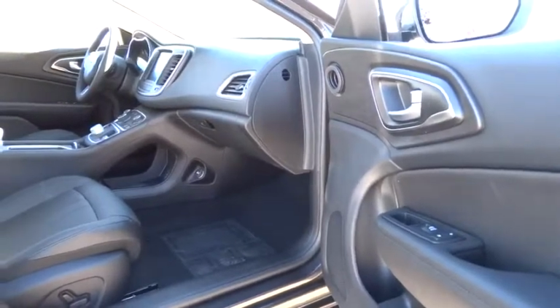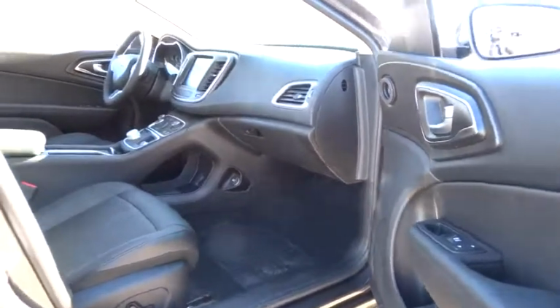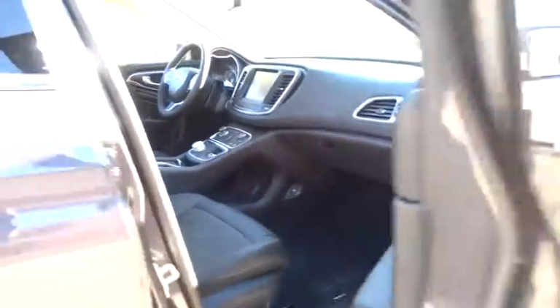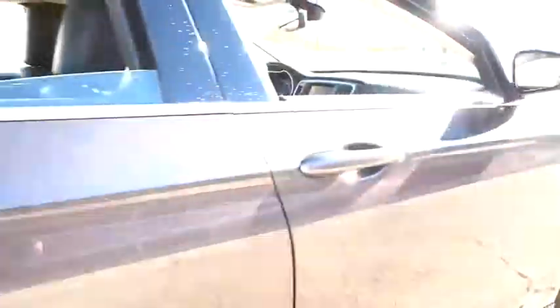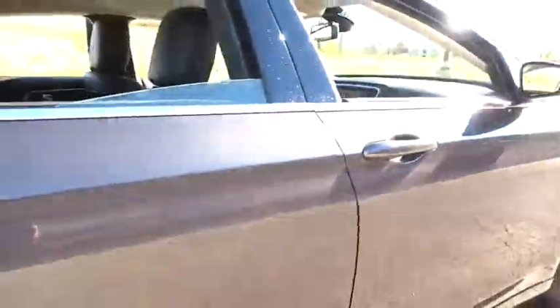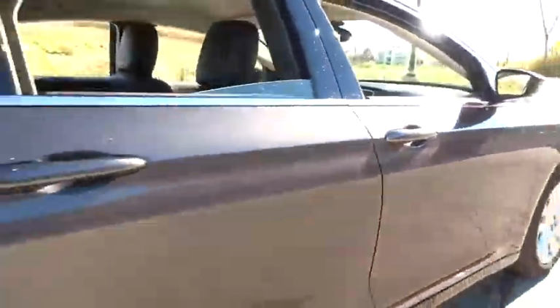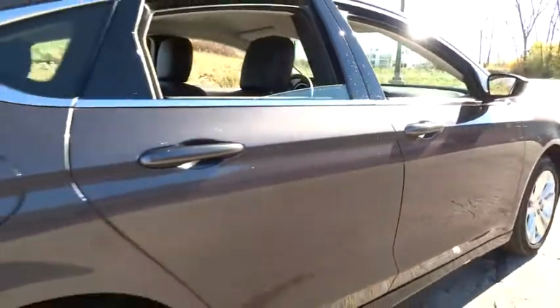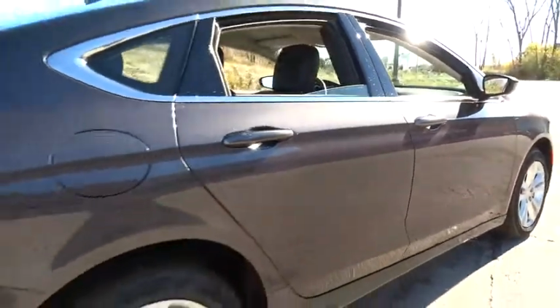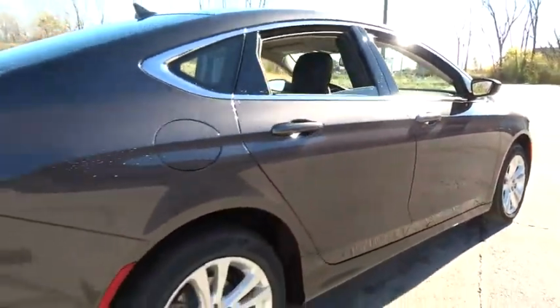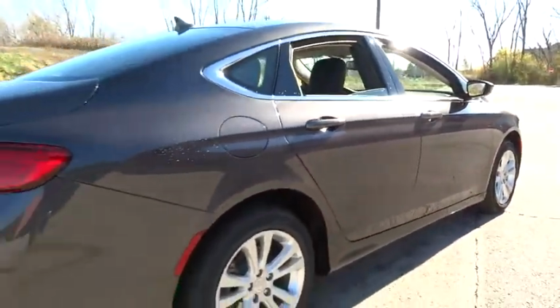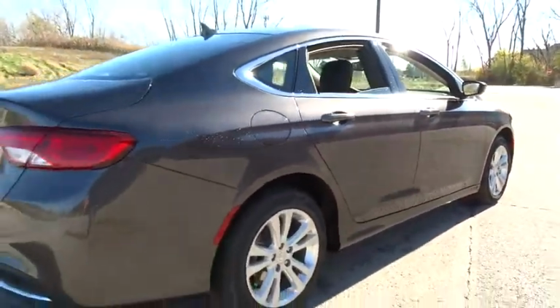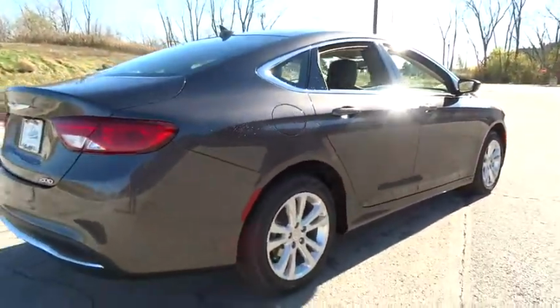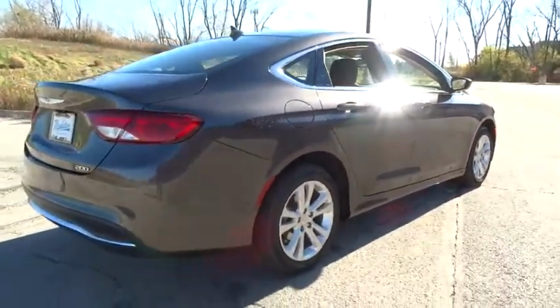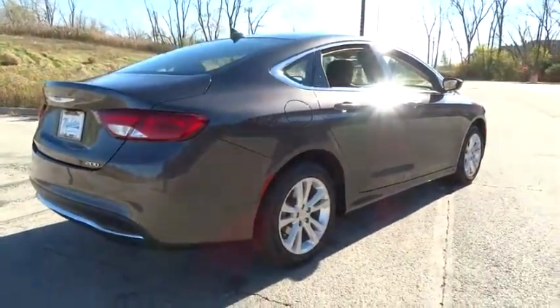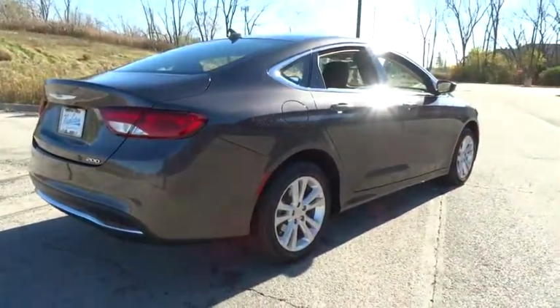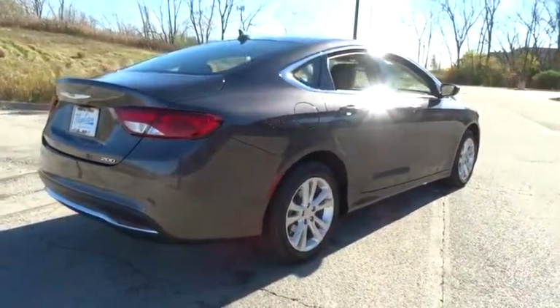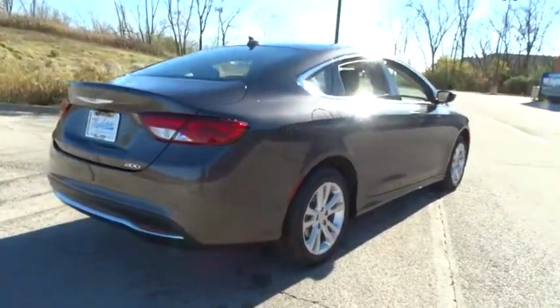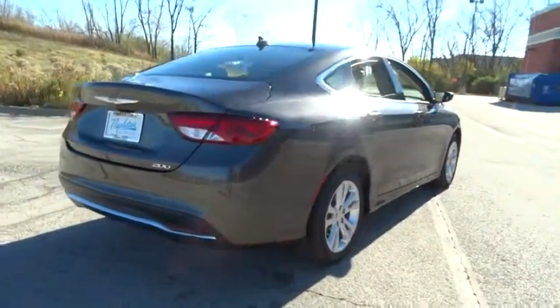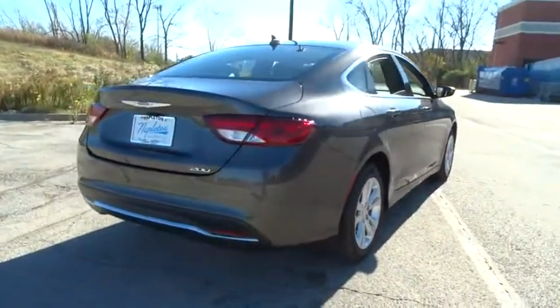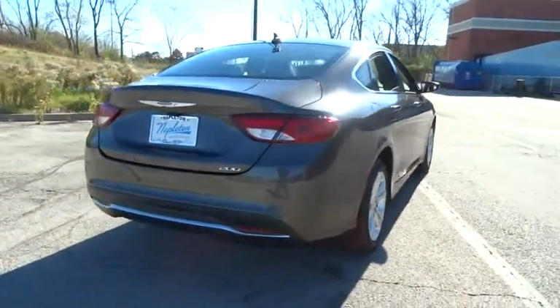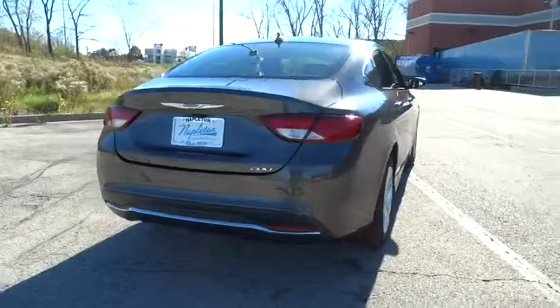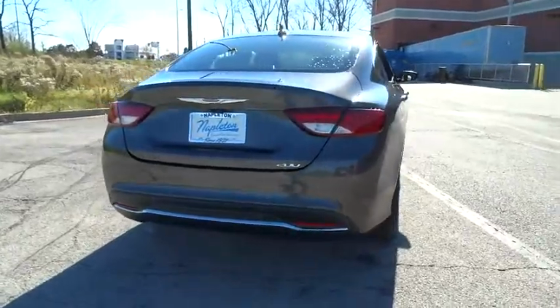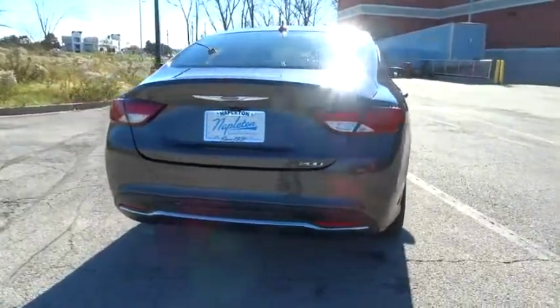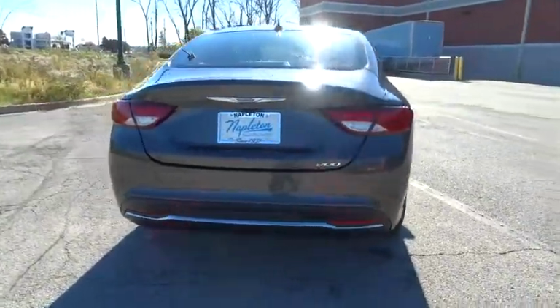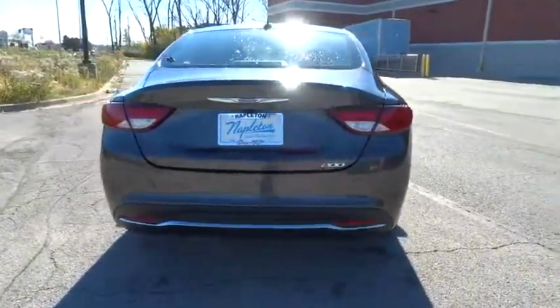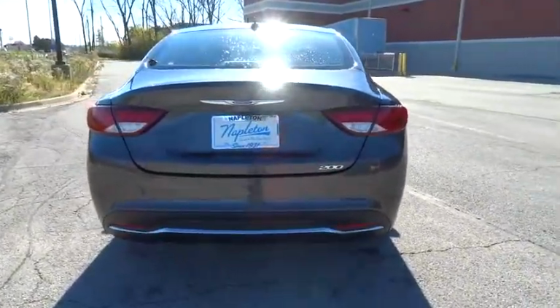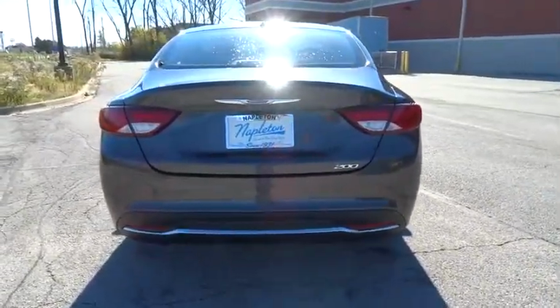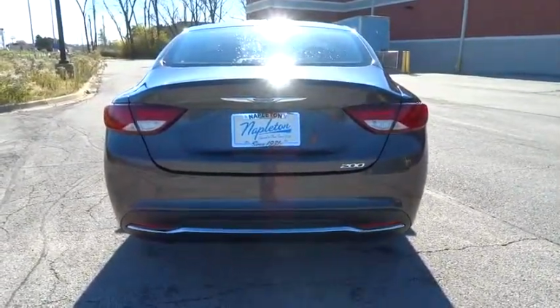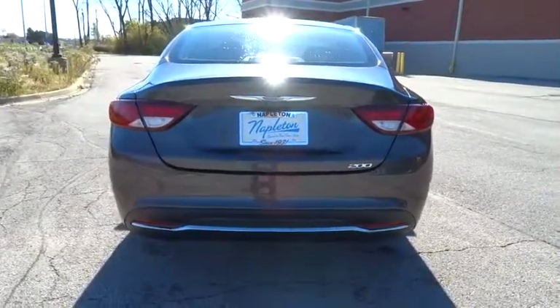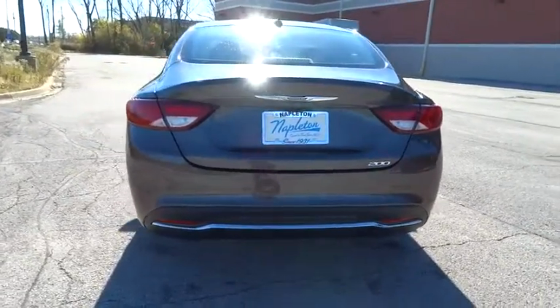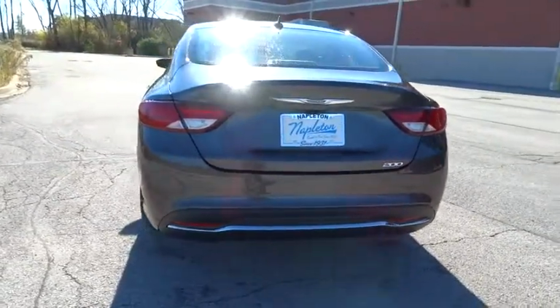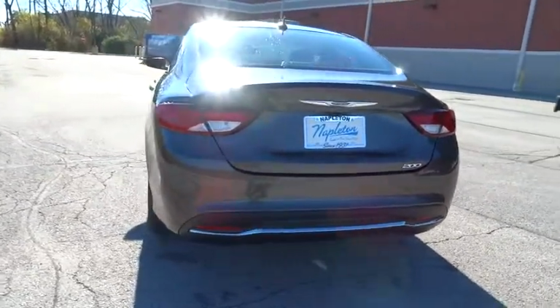Trip computer, security system, brake assist, tachometer, rear air conditioning, overhead console, remote keyless entry, panic alarm, tilt steering wheel. Come take a test drive today.